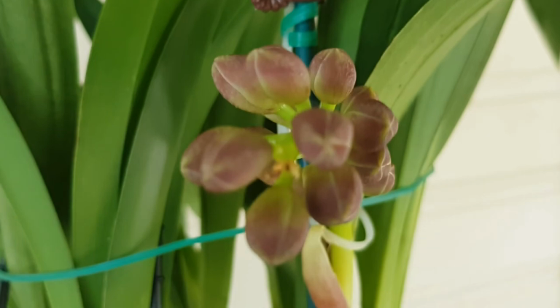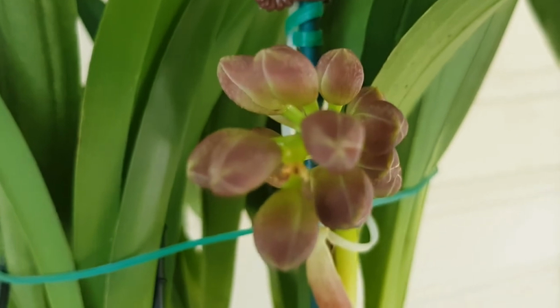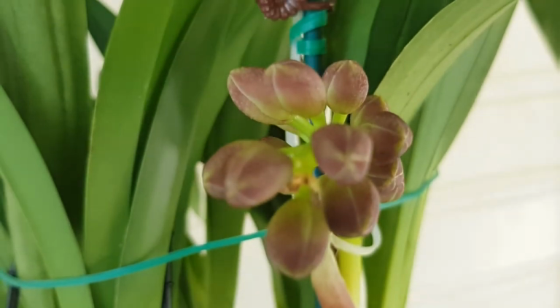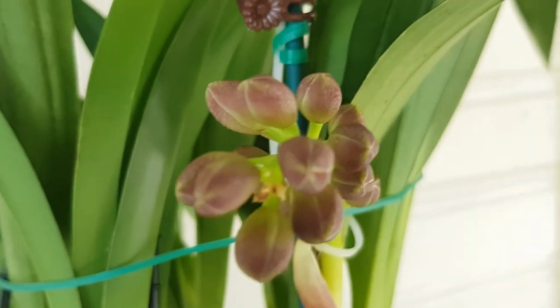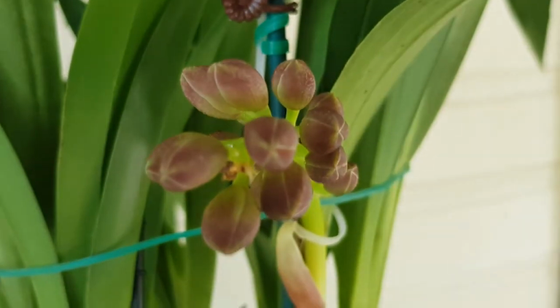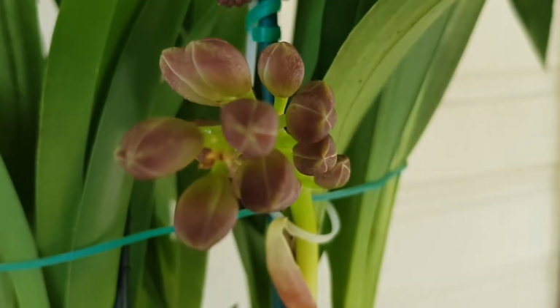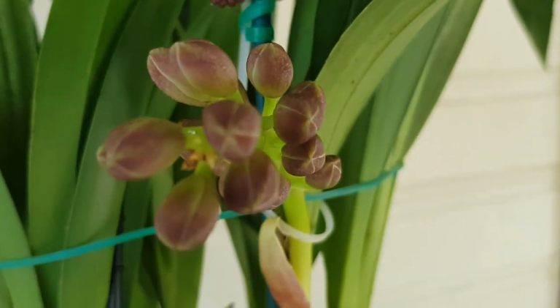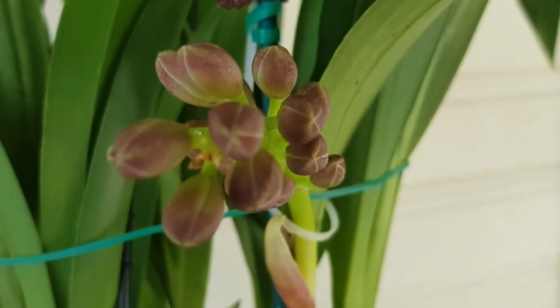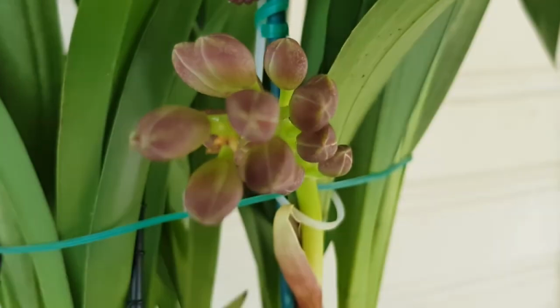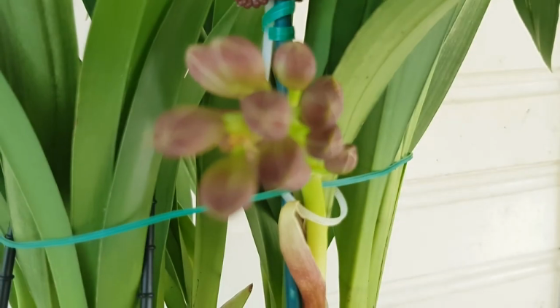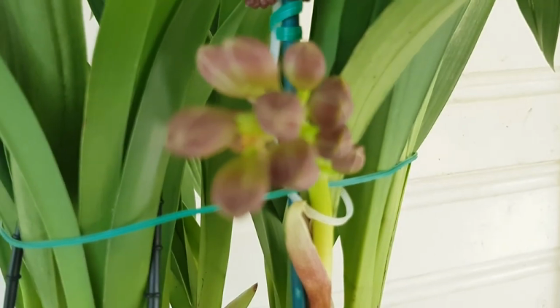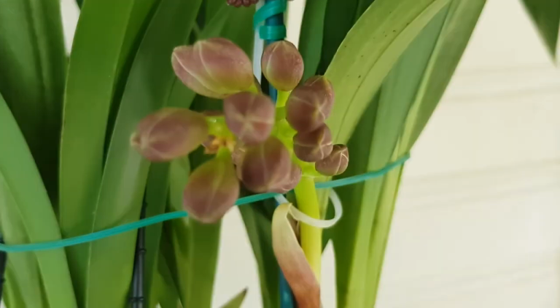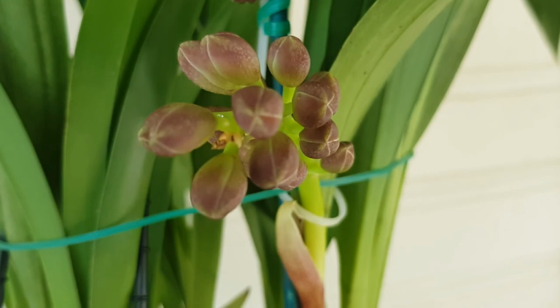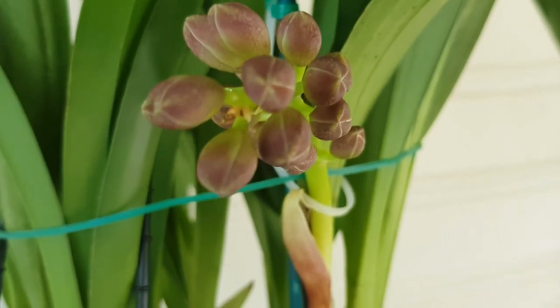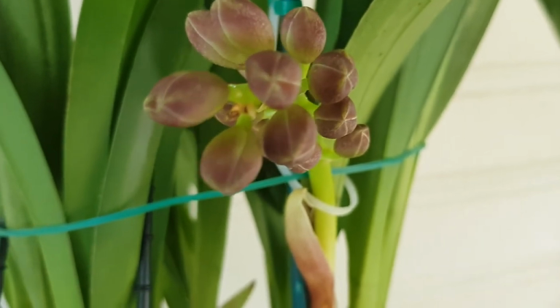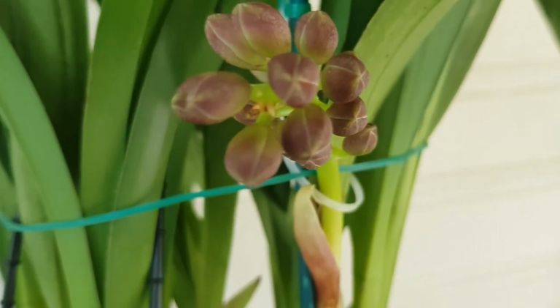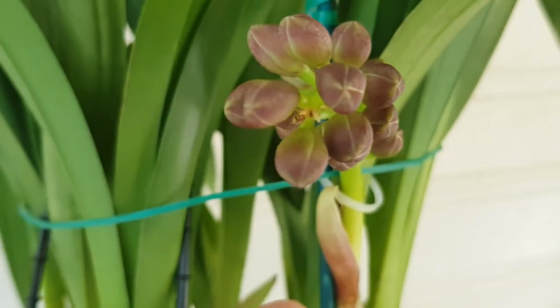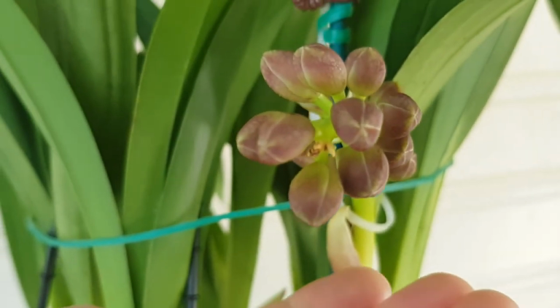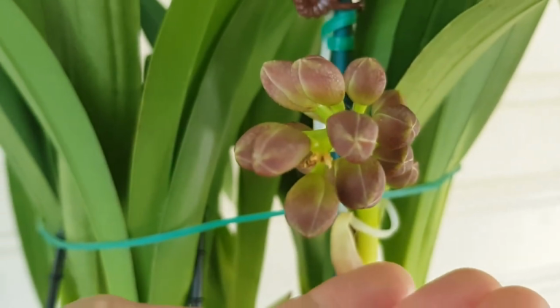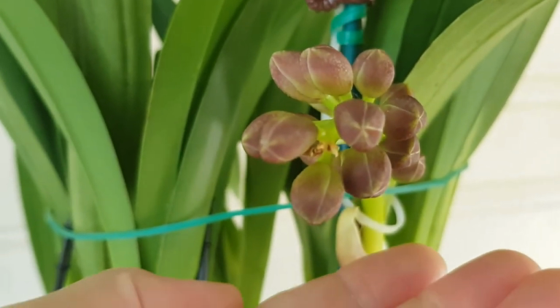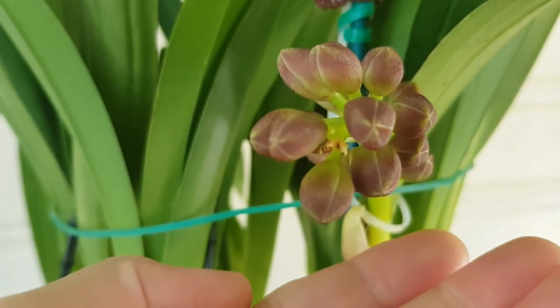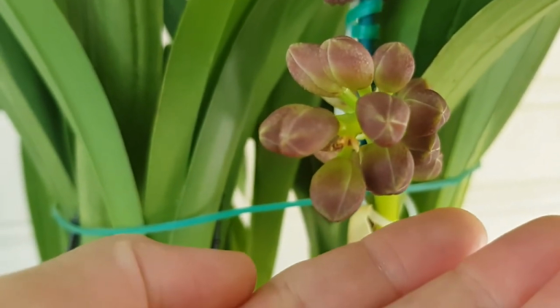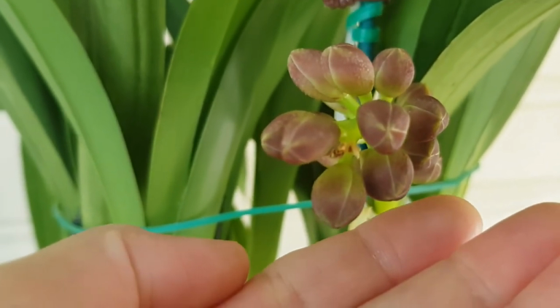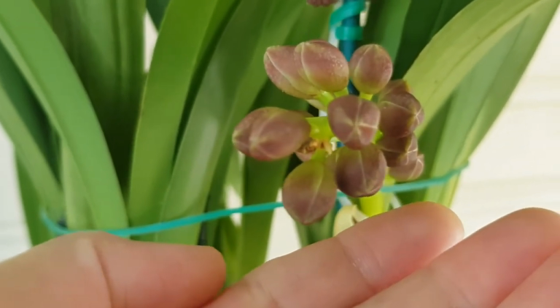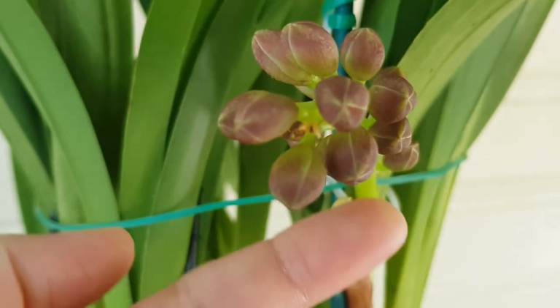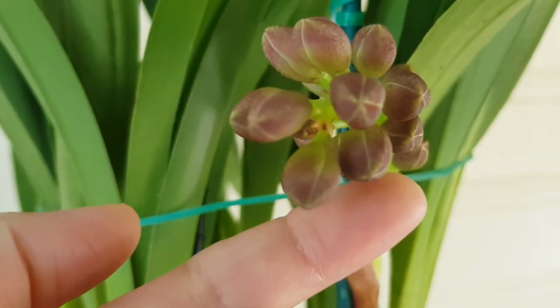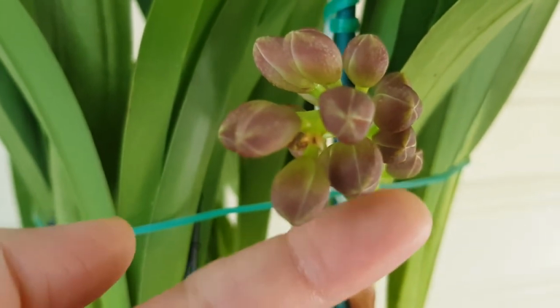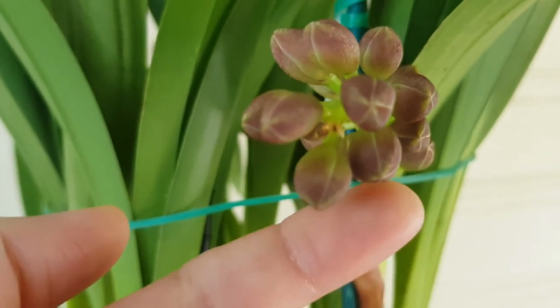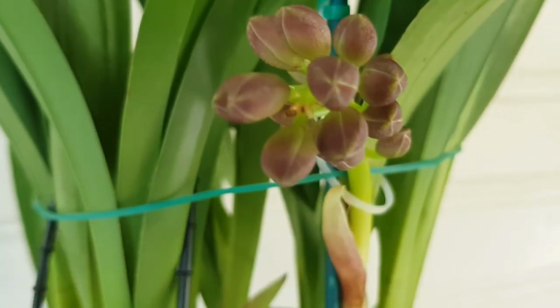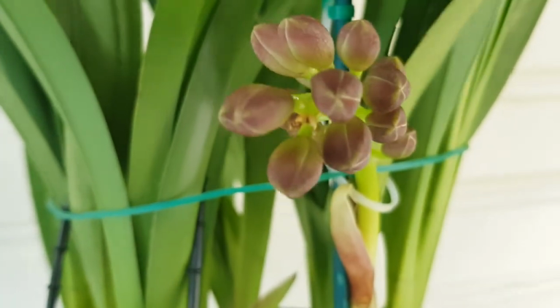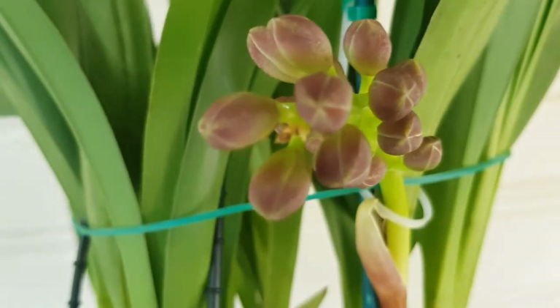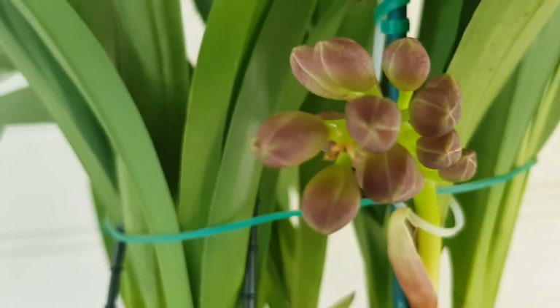Every day I just put them in direct sun, especially in the very early morning light — like seven o'clock or six o'clock. I really put this in direct sunshine, and it seems to me she really likes it. Look at how many buds she has here — I'm so excited!